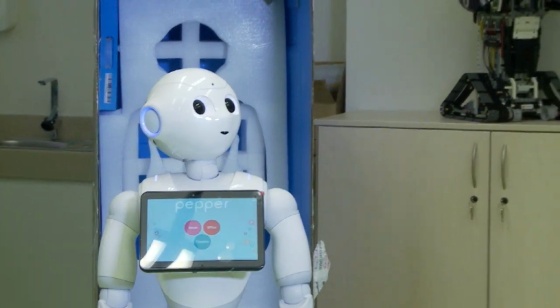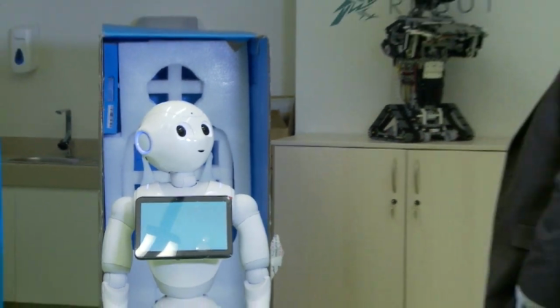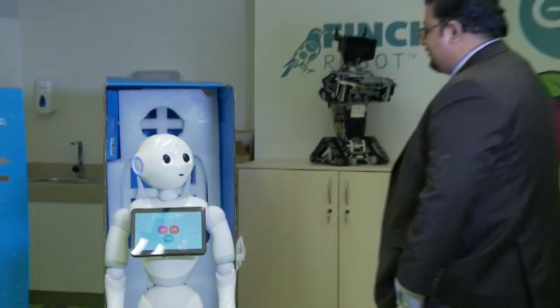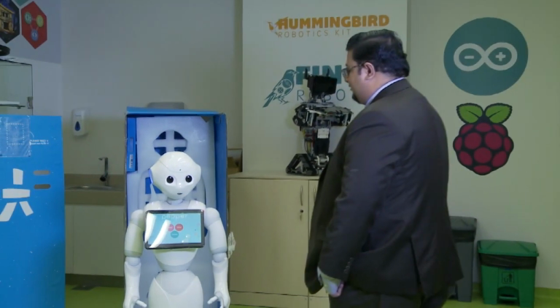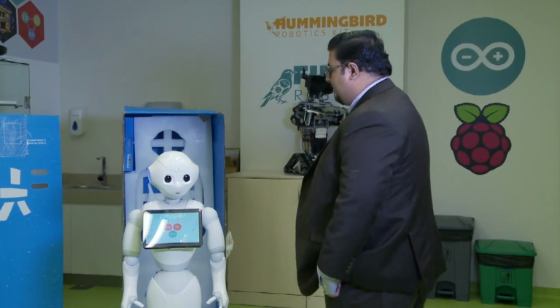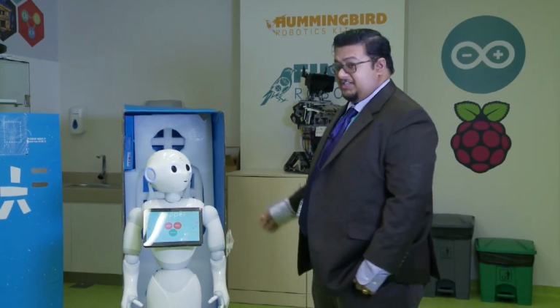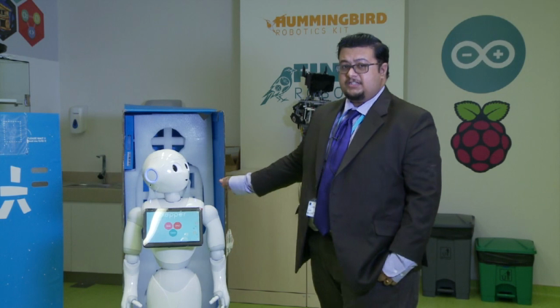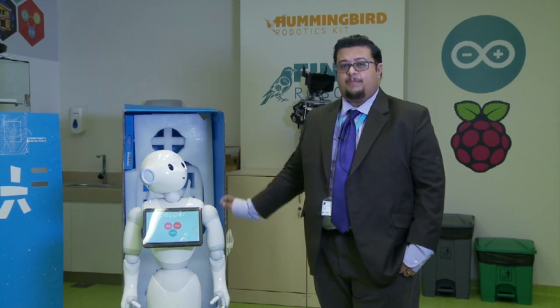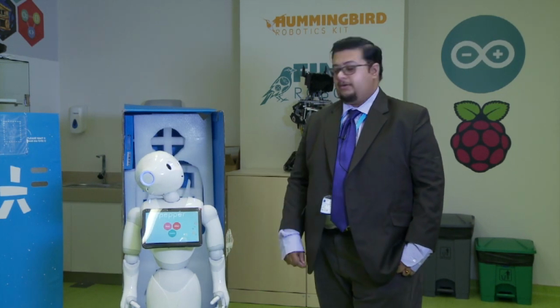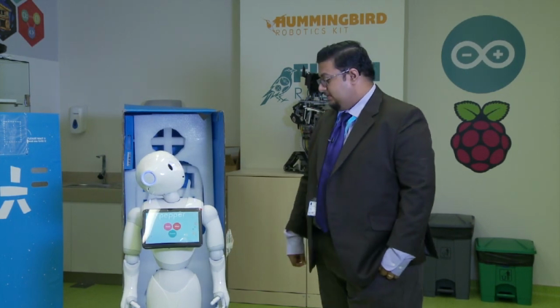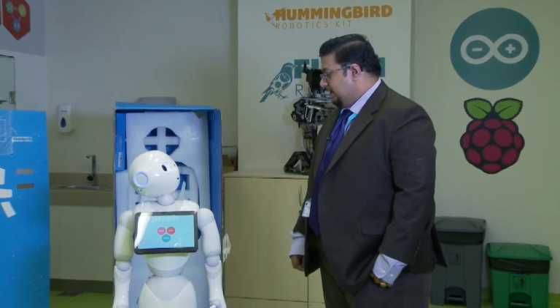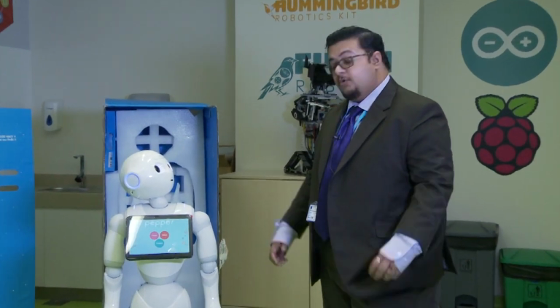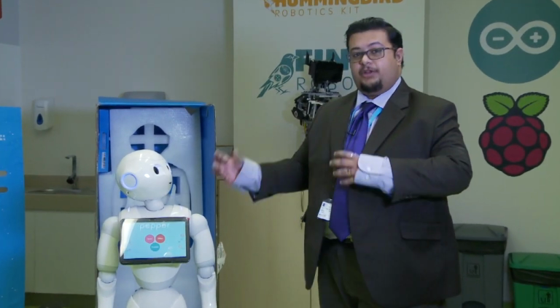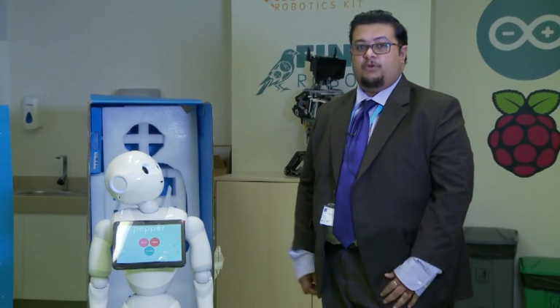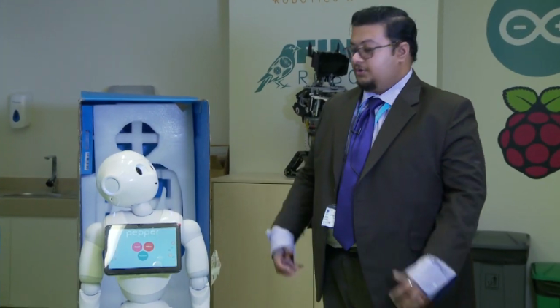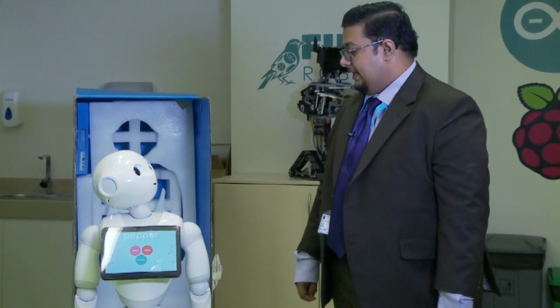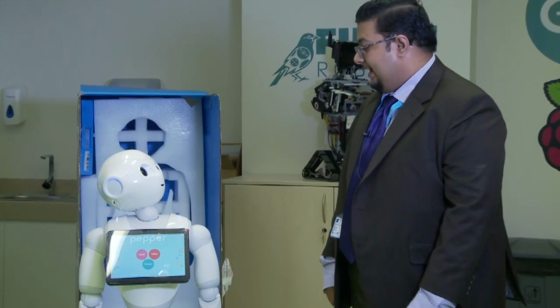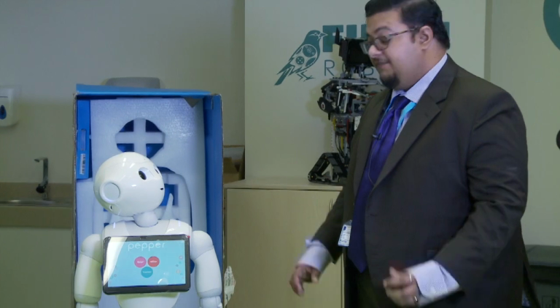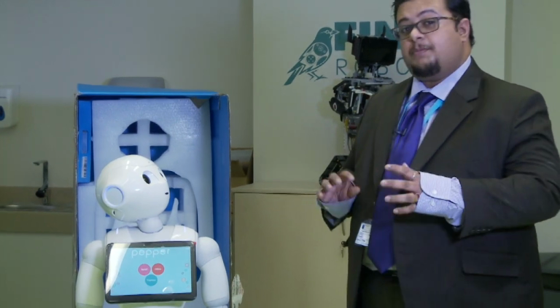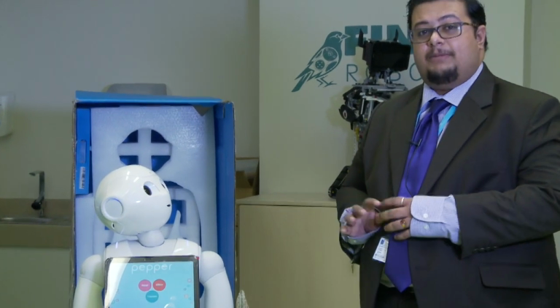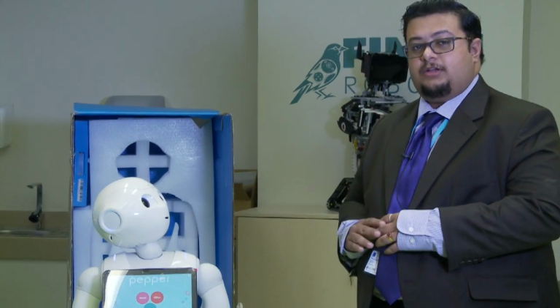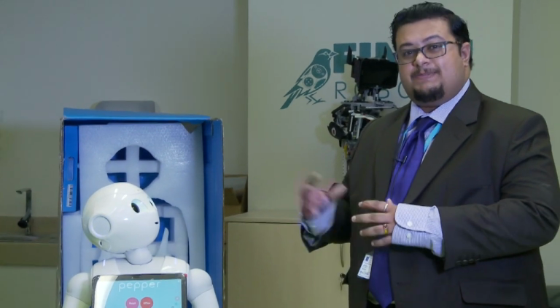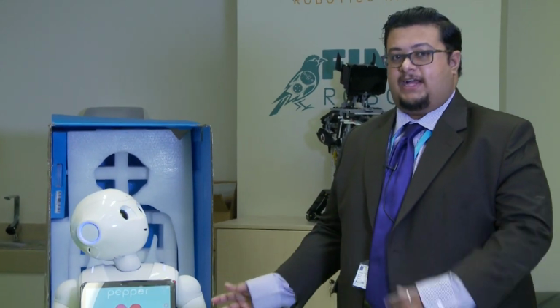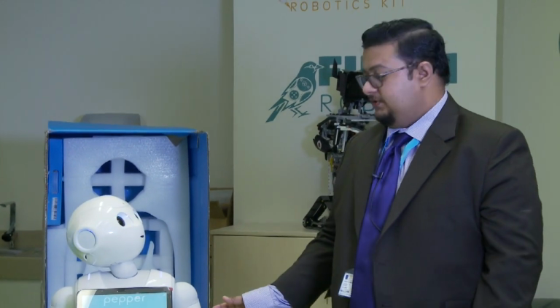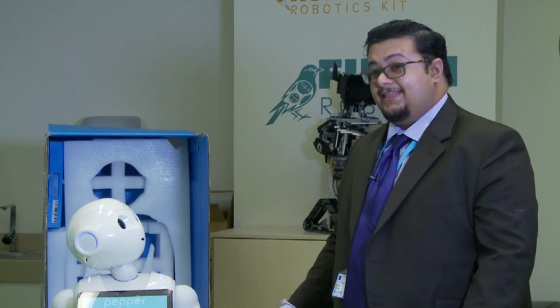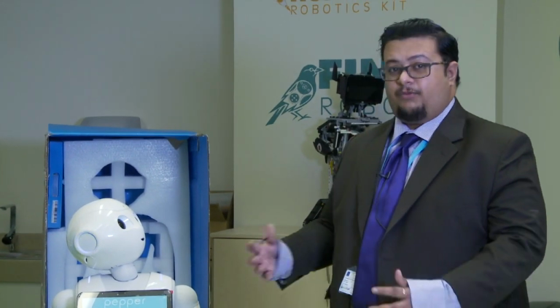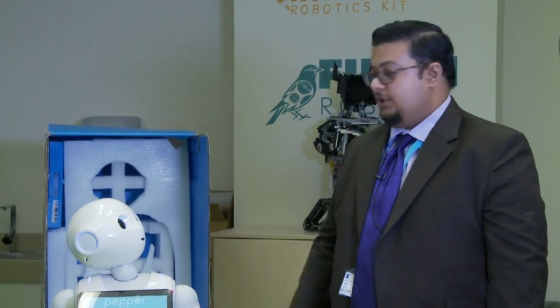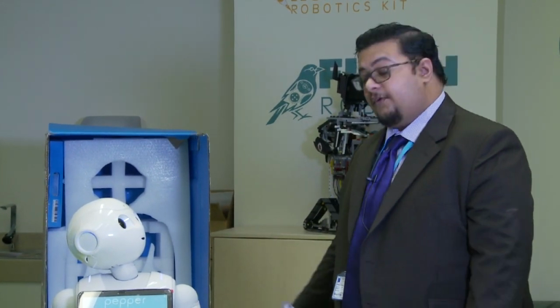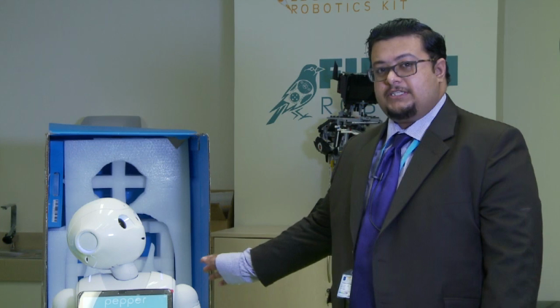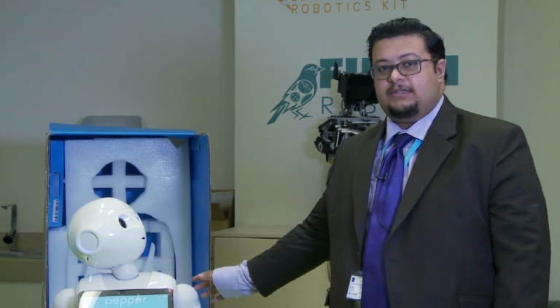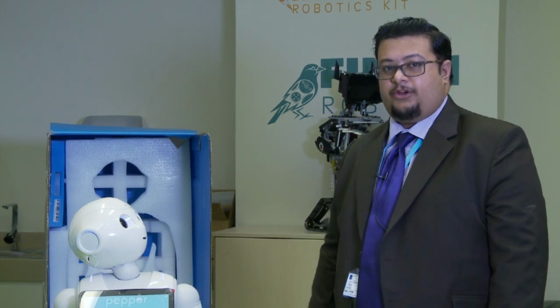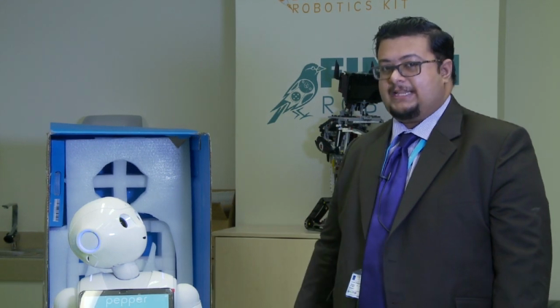That was good! So this is just how Pepper can move its body — it can move its torso and can react. We can also program it for specific dance moves, and that's what we aim to do as one of the projects here at the robotics lab.